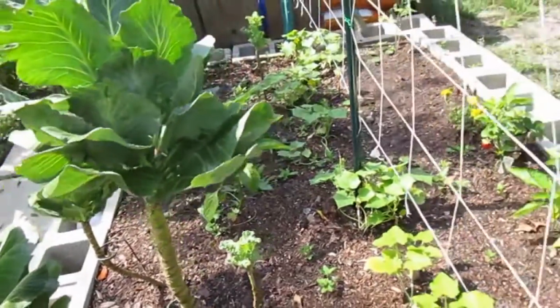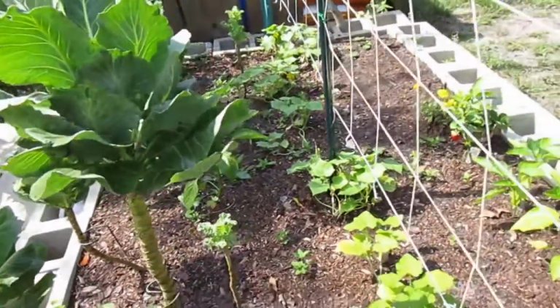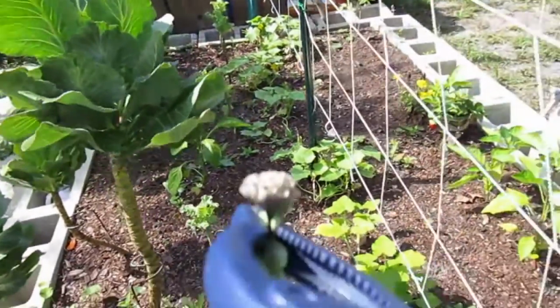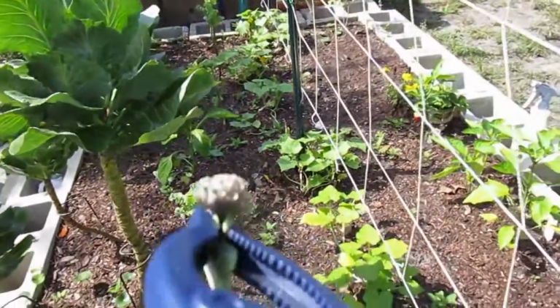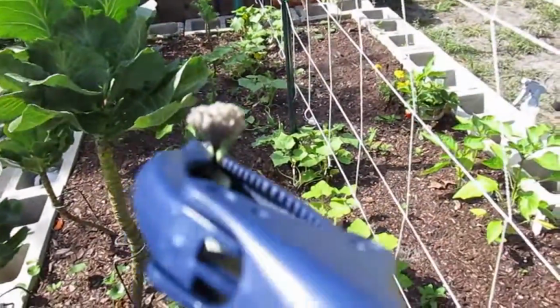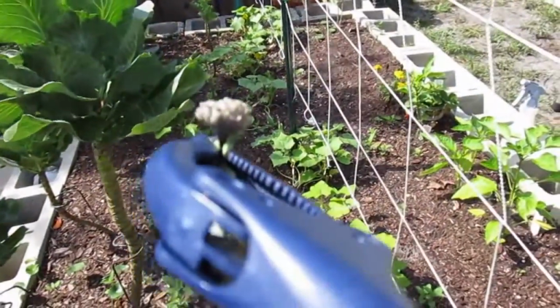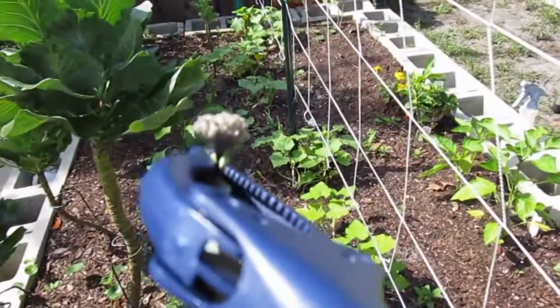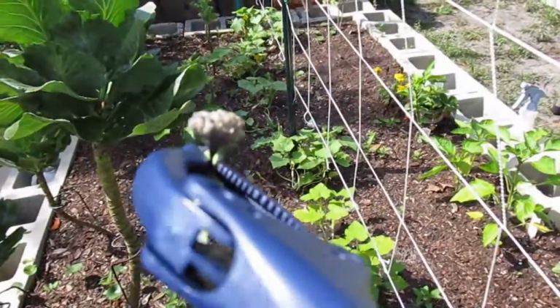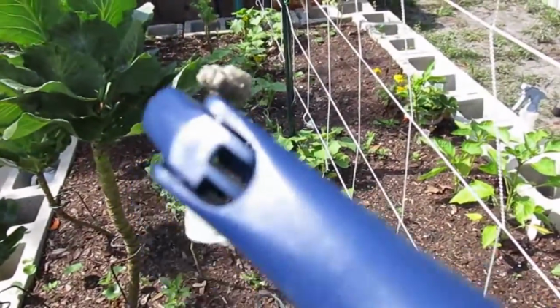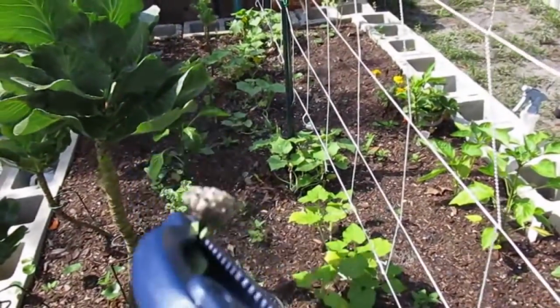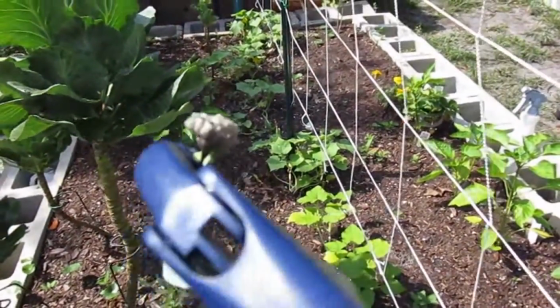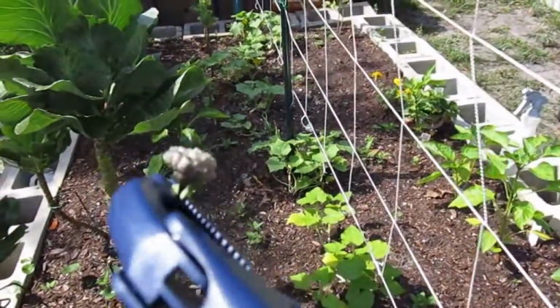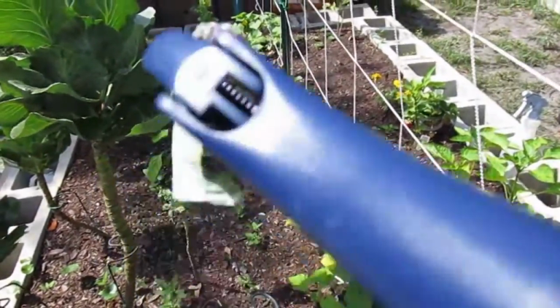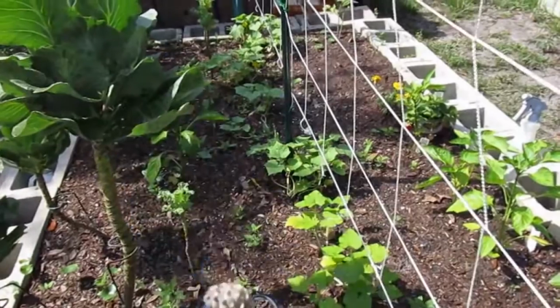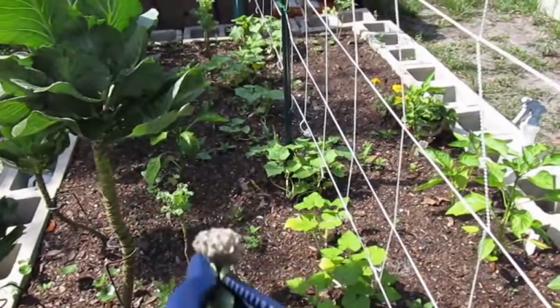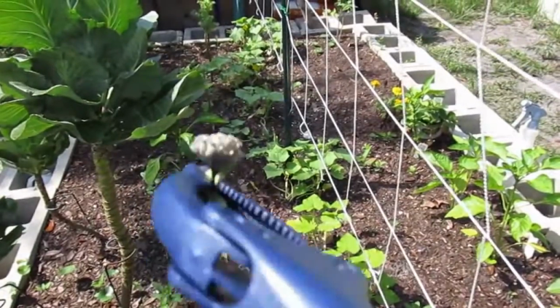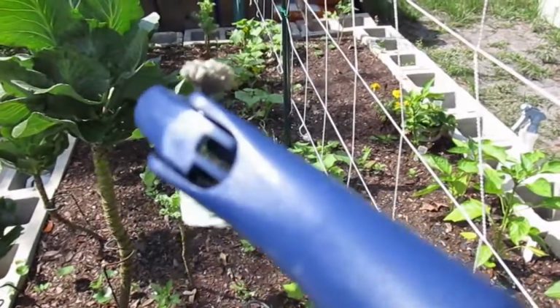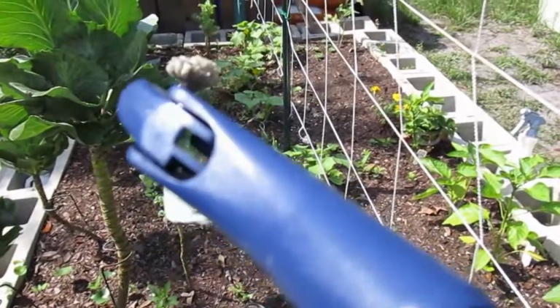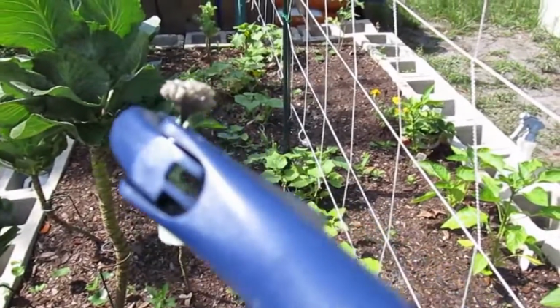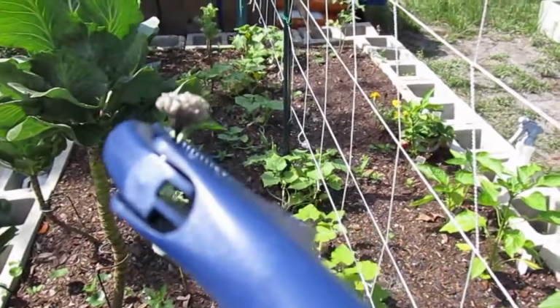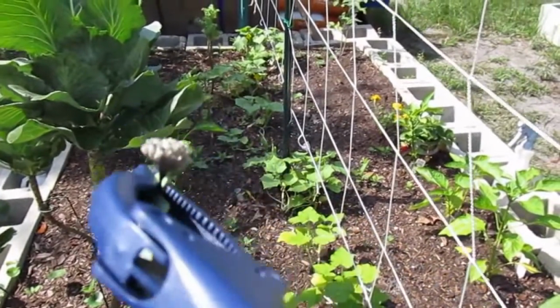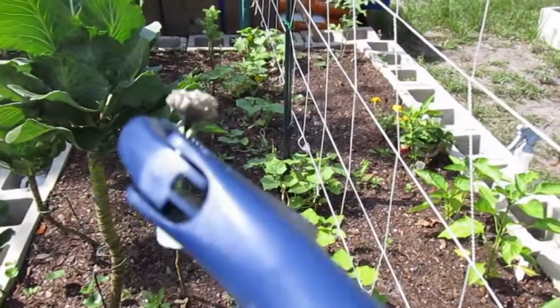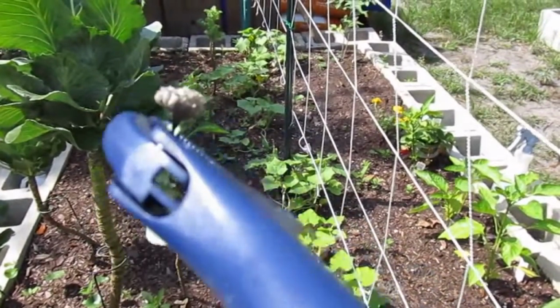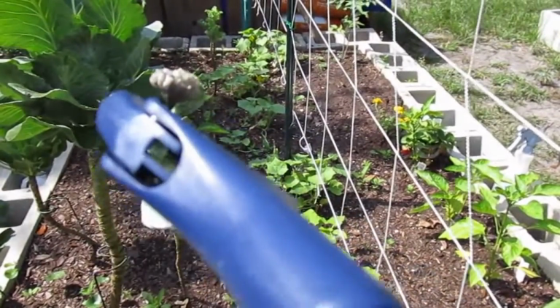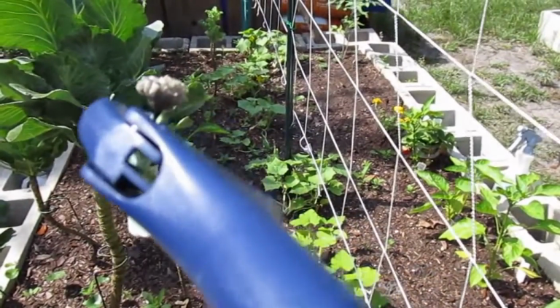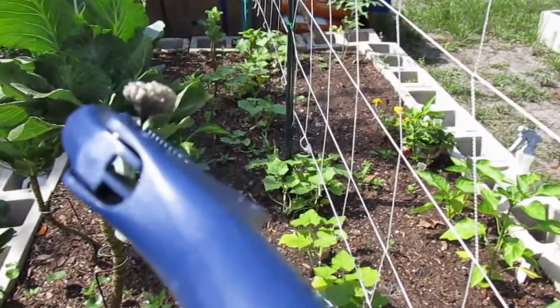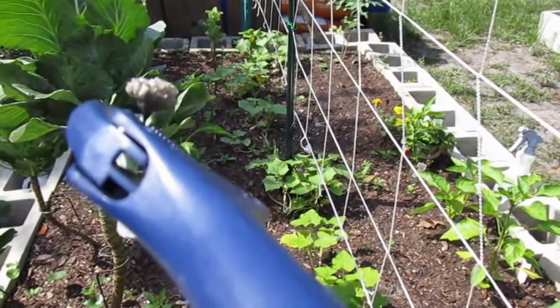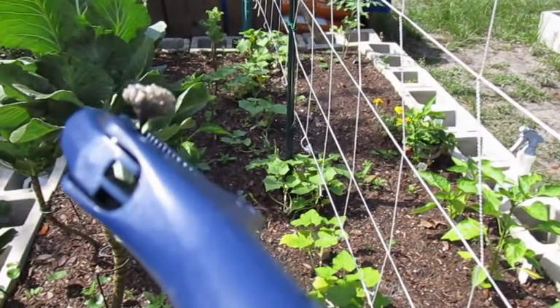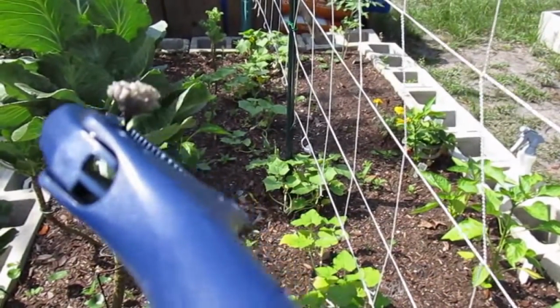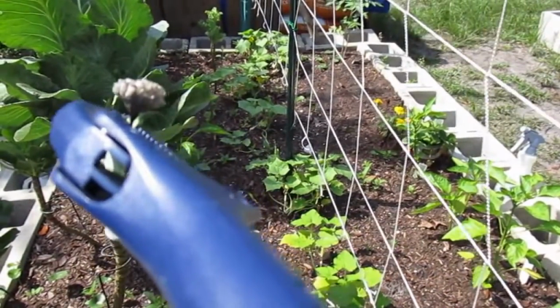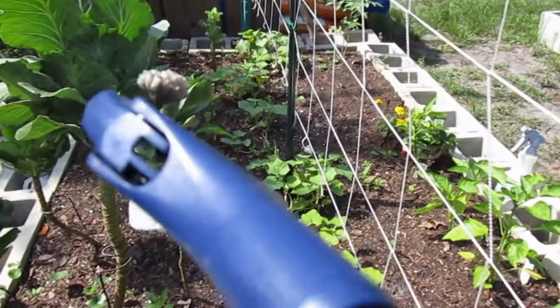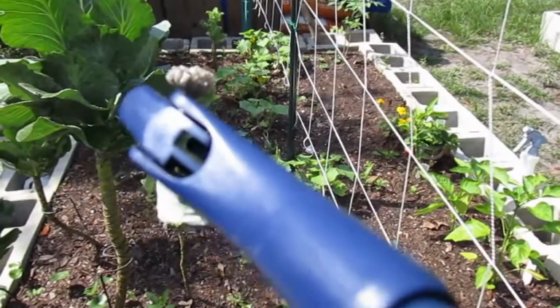I pulled part of the leaf off with the nest. So now we've got to get rid of it. So for now, happy farming.